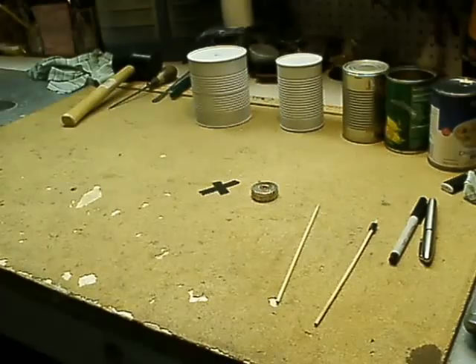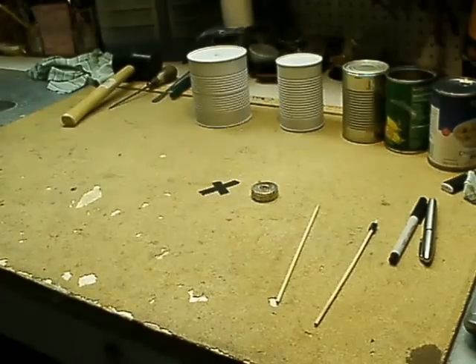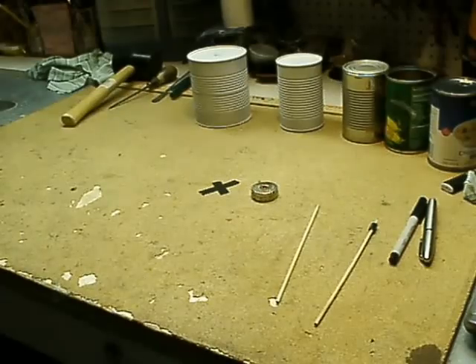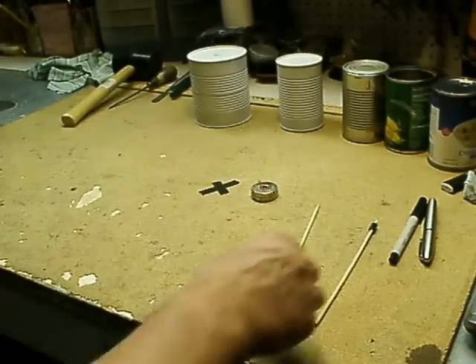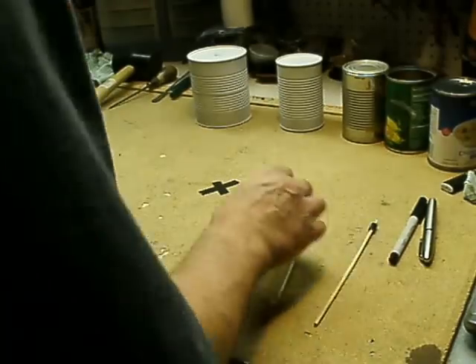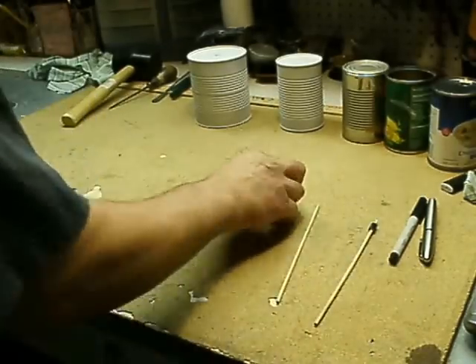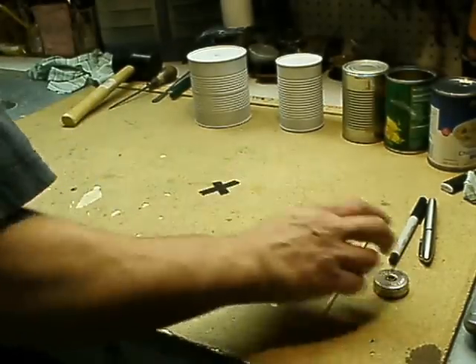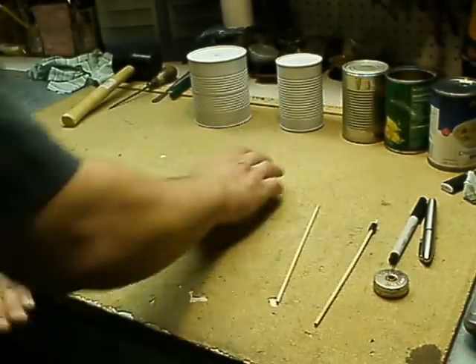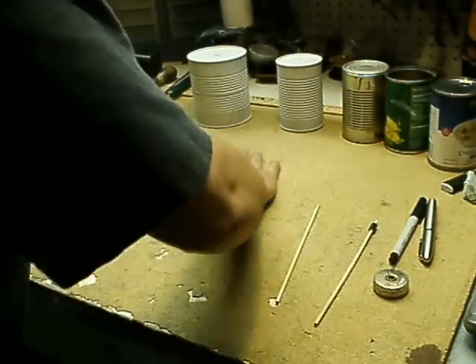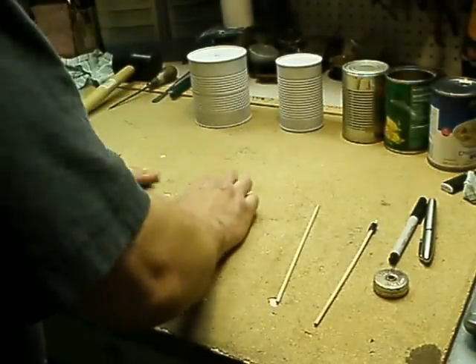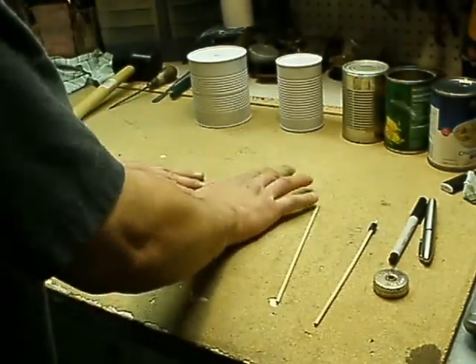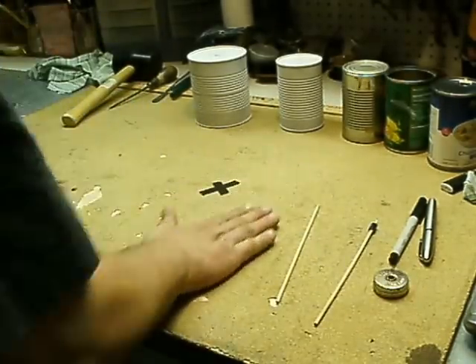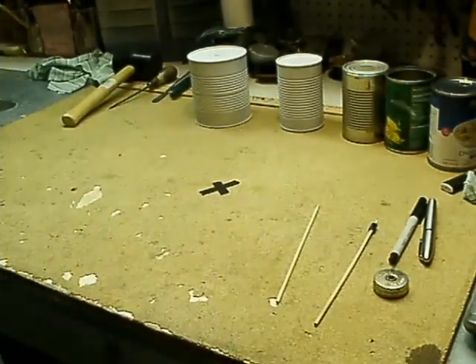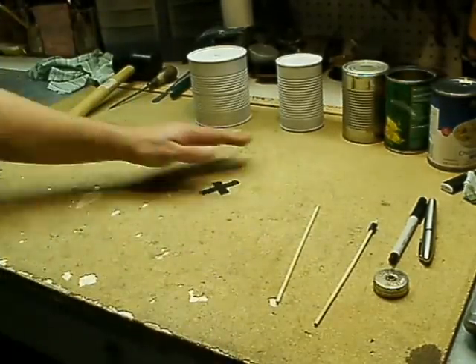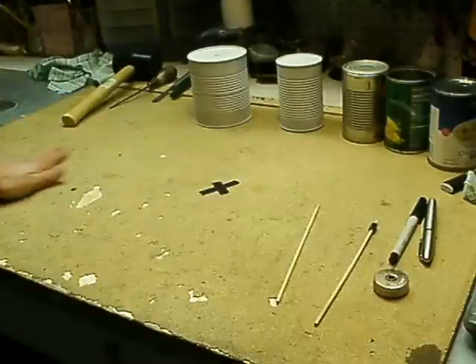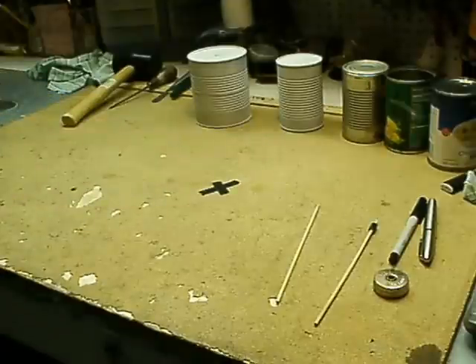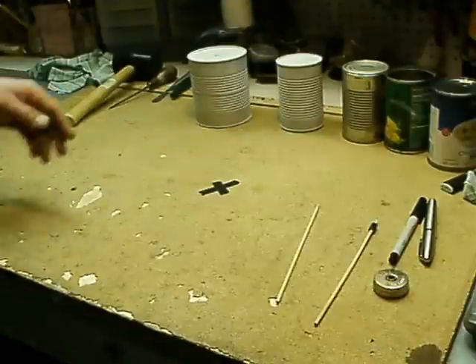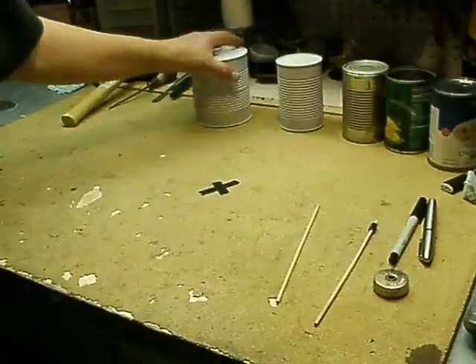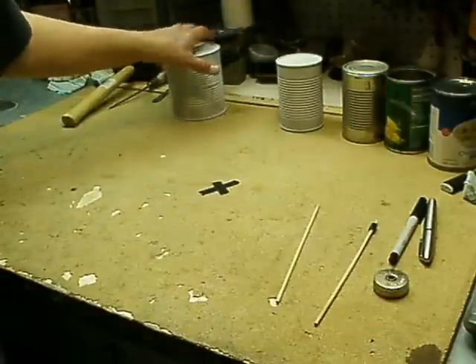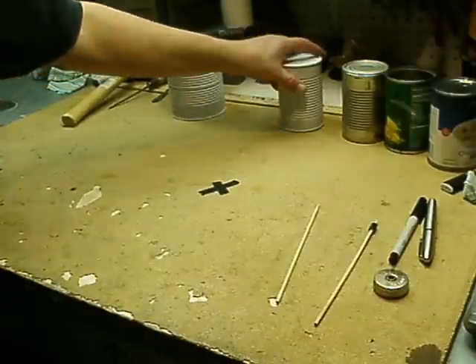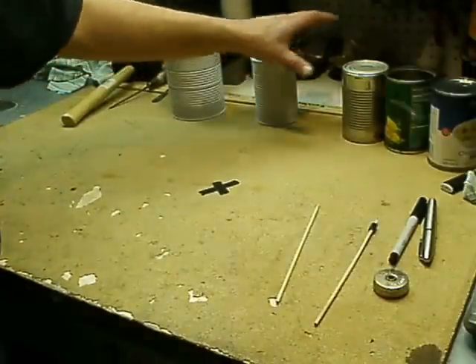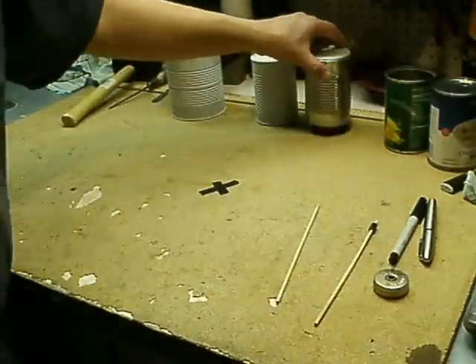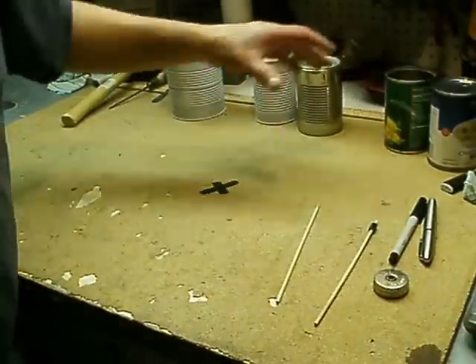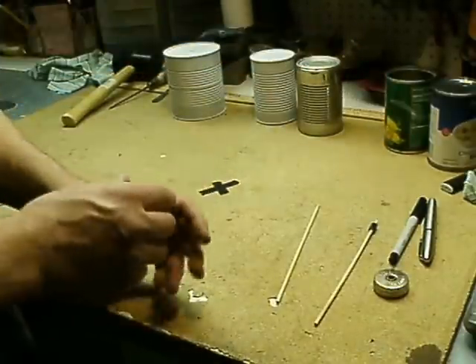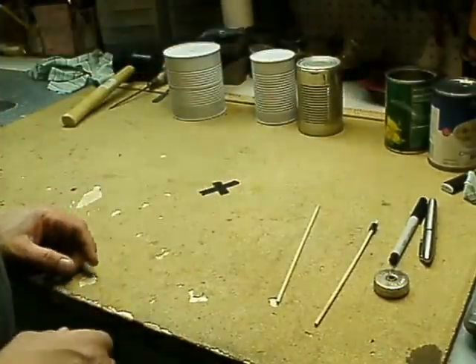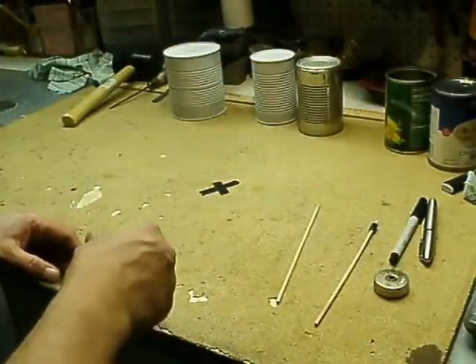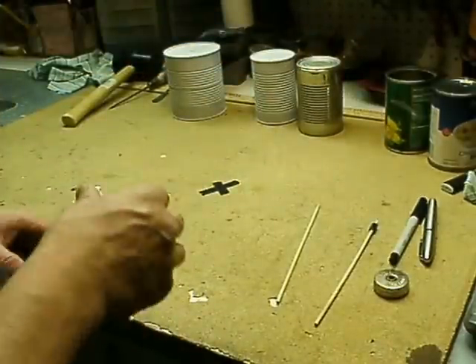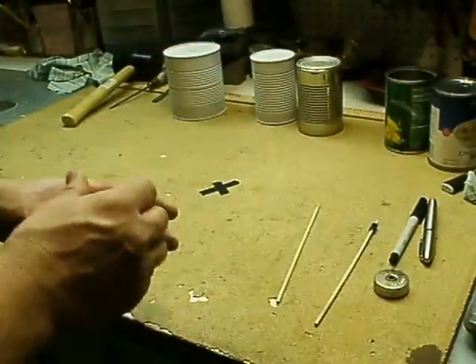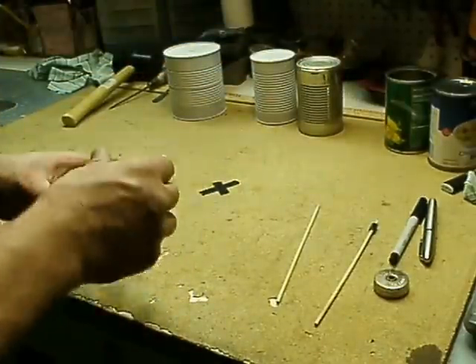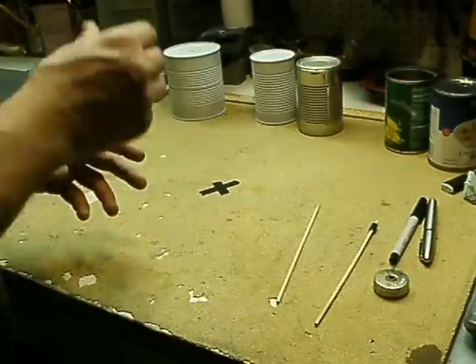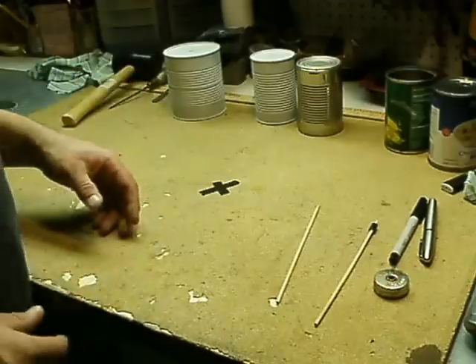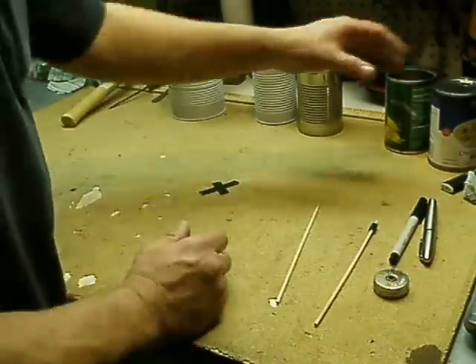This is a tin can cuica. A cuica is a Brazilian percussion instrument. You might hear it in that real famous Beastie Boys song — it's the sound that your straw makes when it's in the fountain, going up and down.